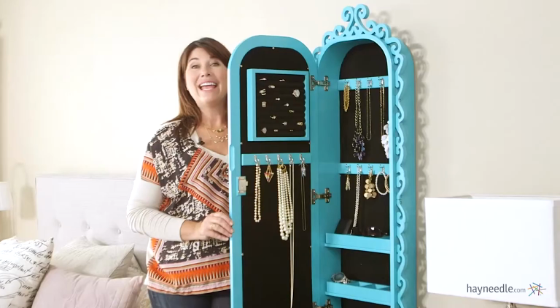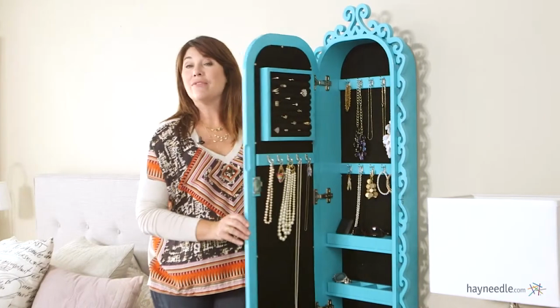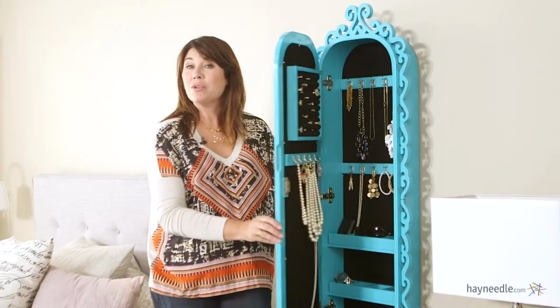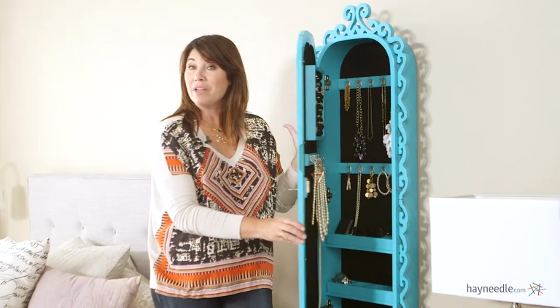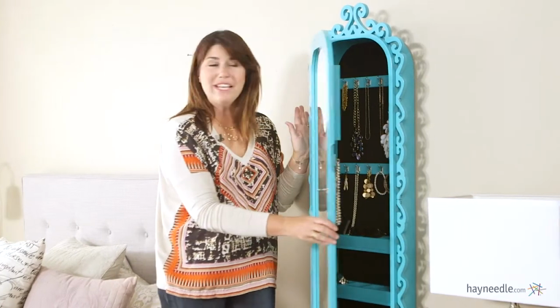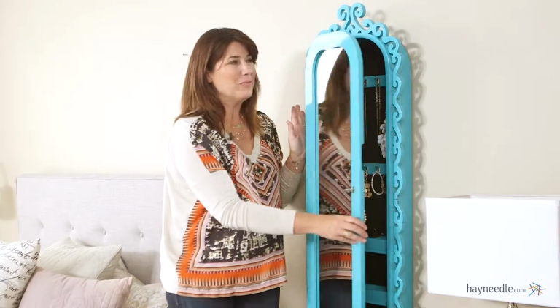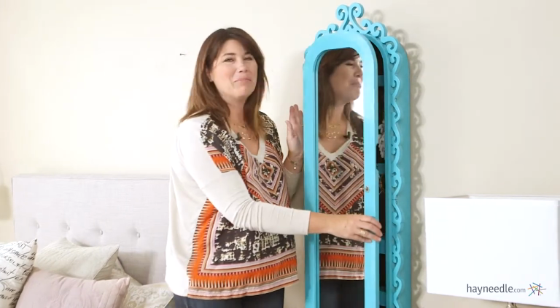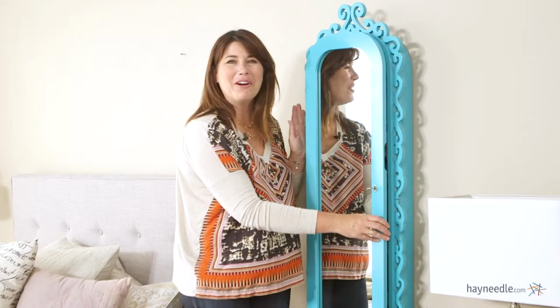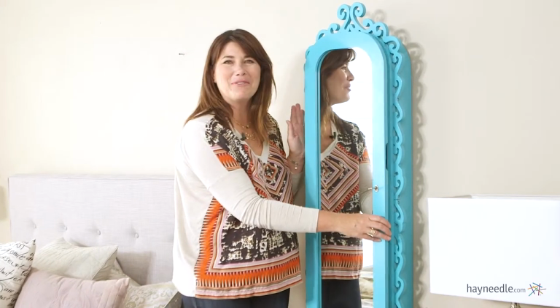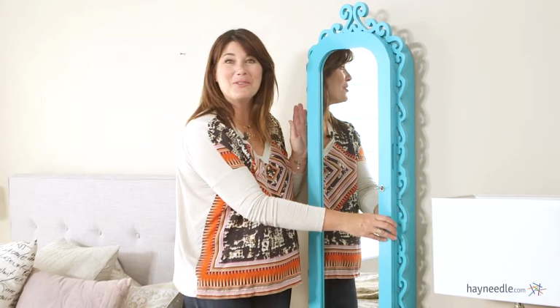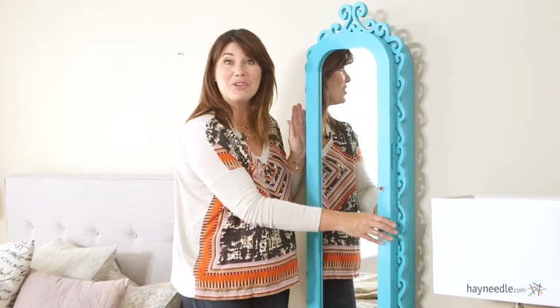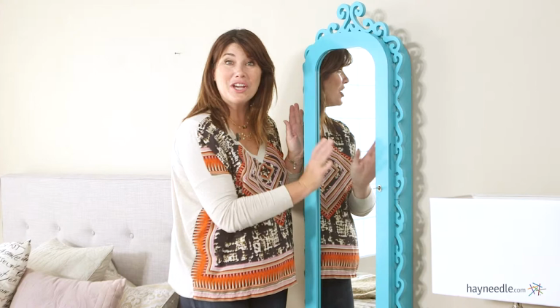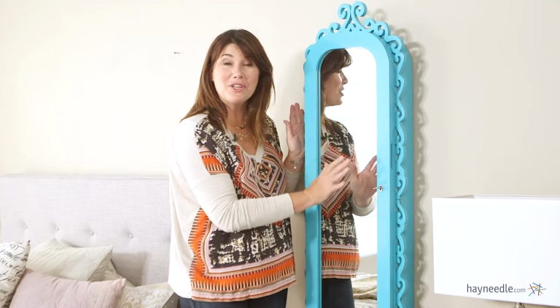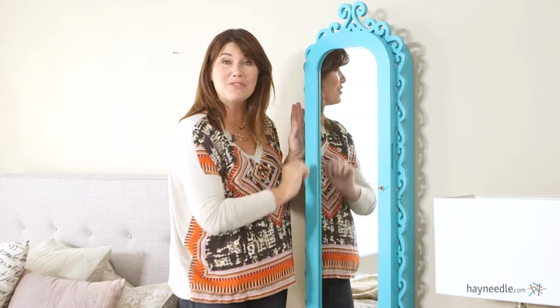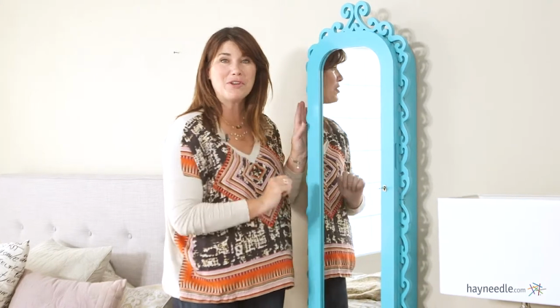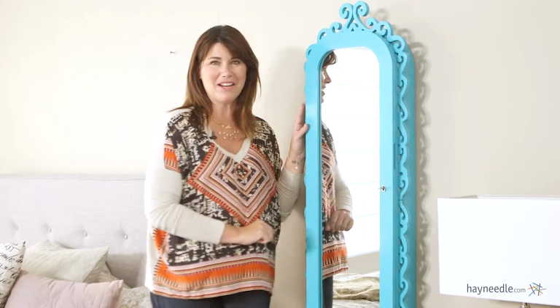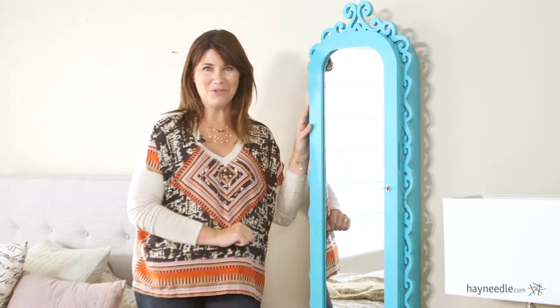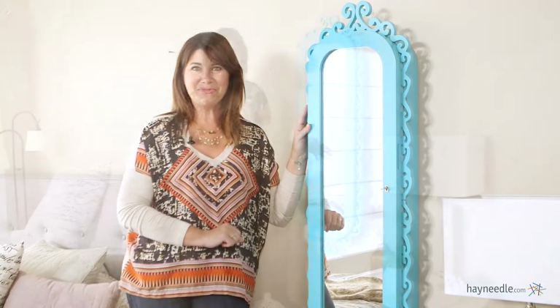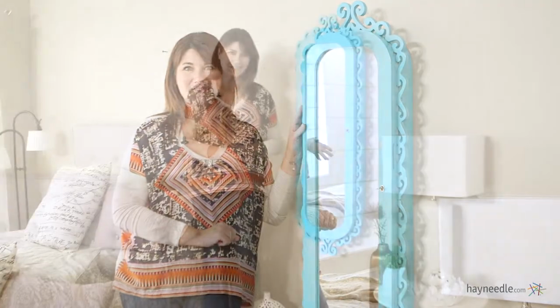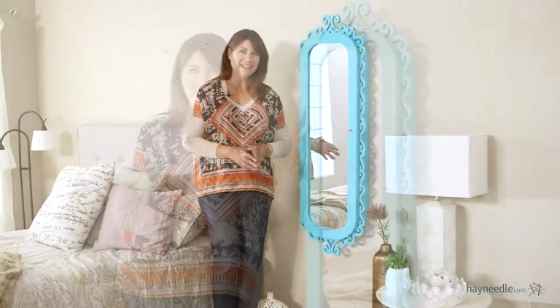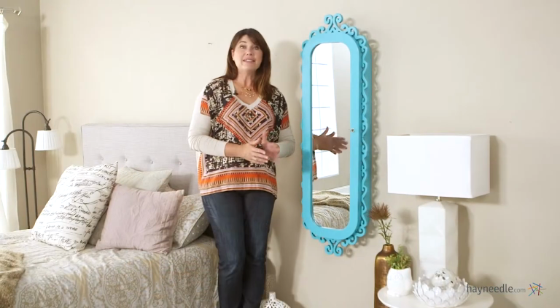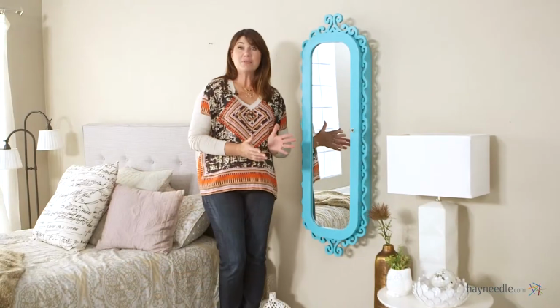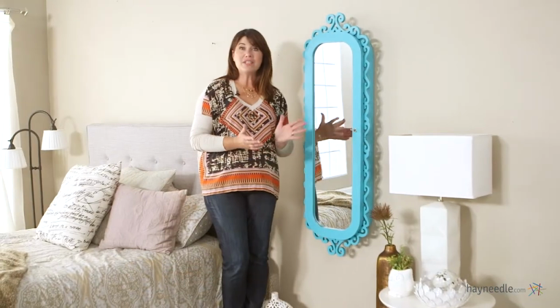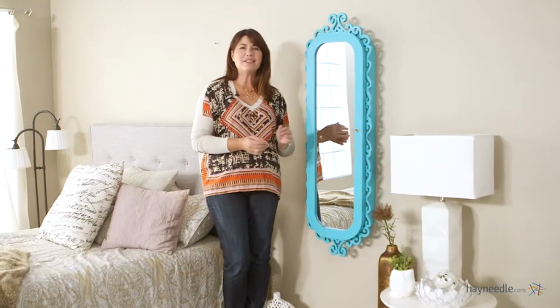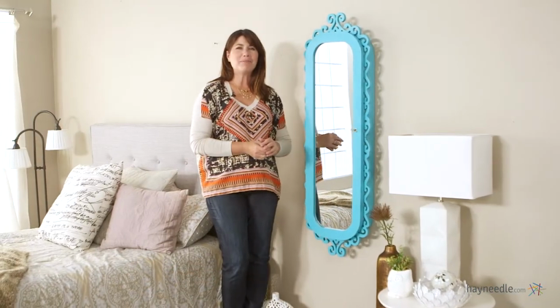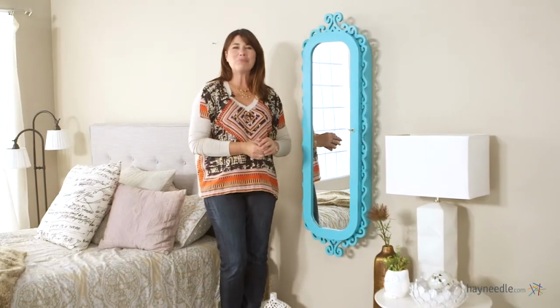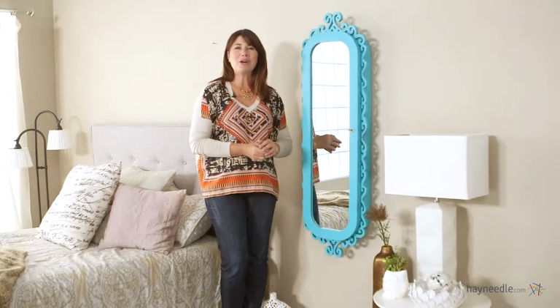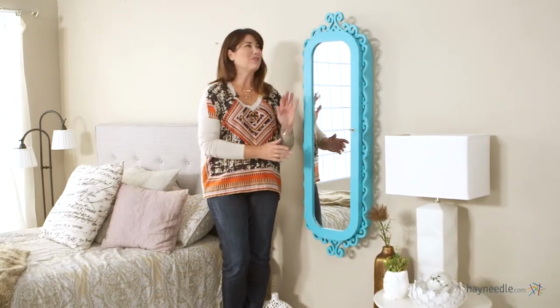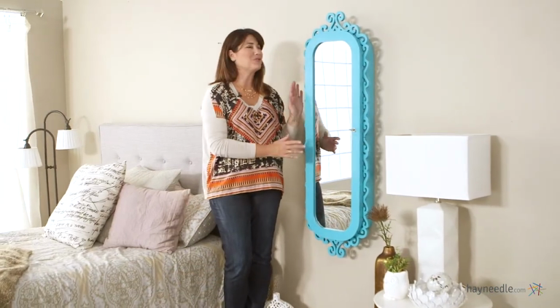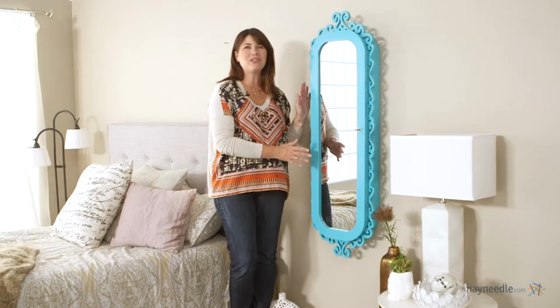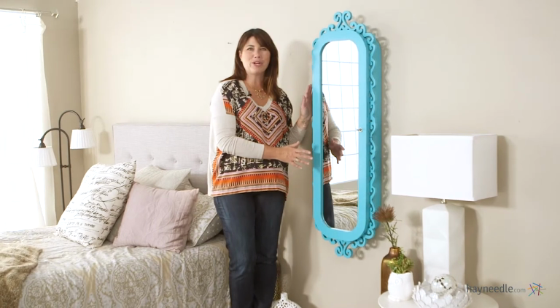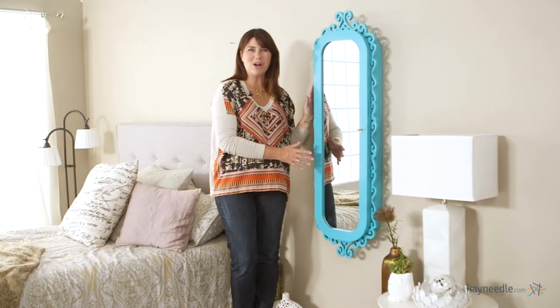And of course it wouldn't be complete without a mirror on the front so that you can check yourself over before you head out the door. Thanks so much for taking the time to learn more about this great jewelry armoire.